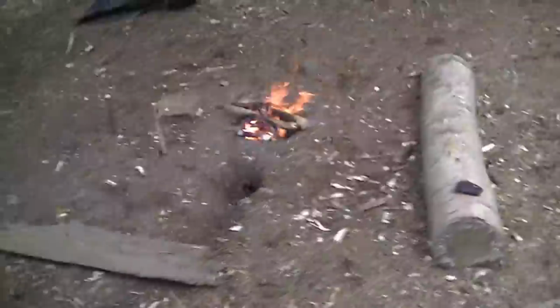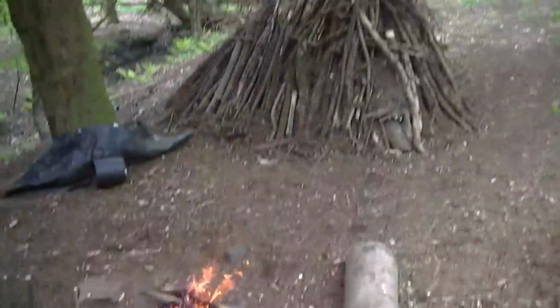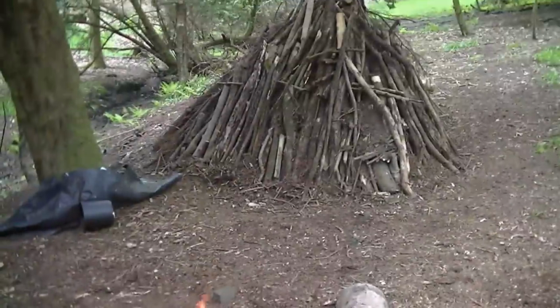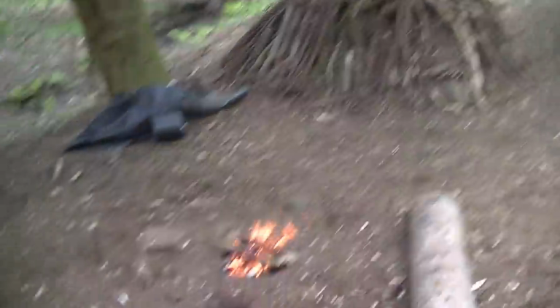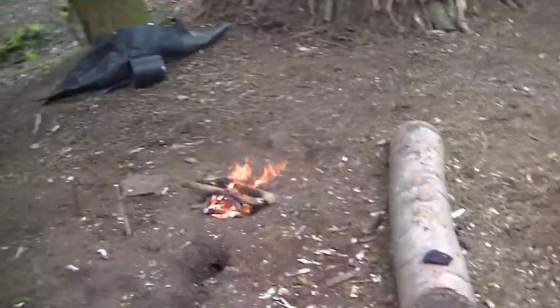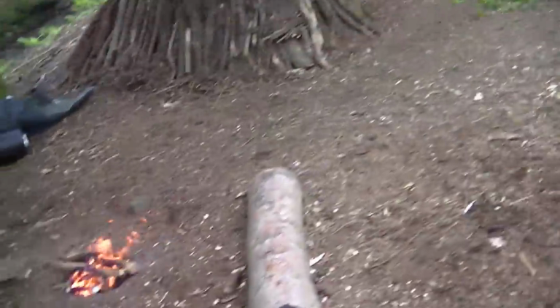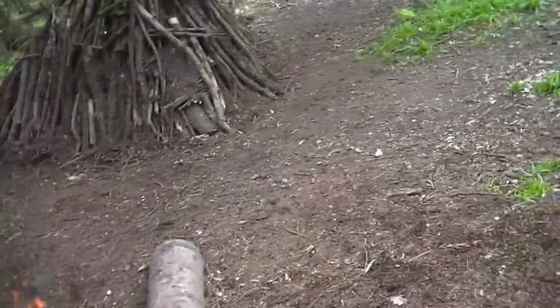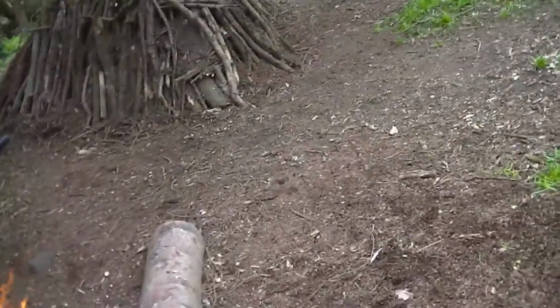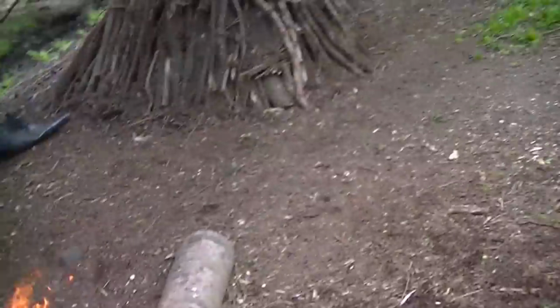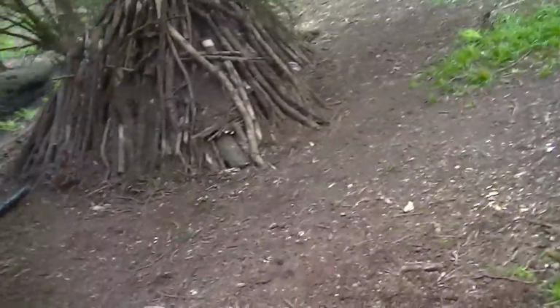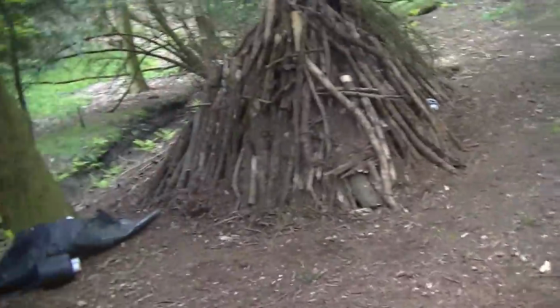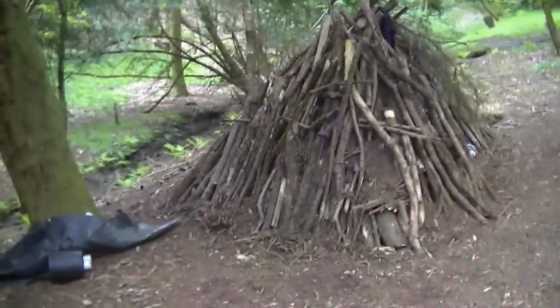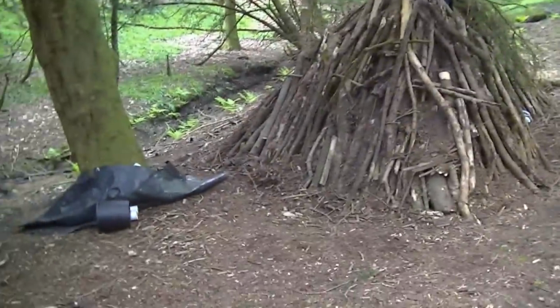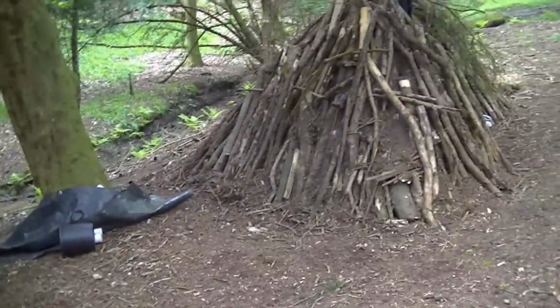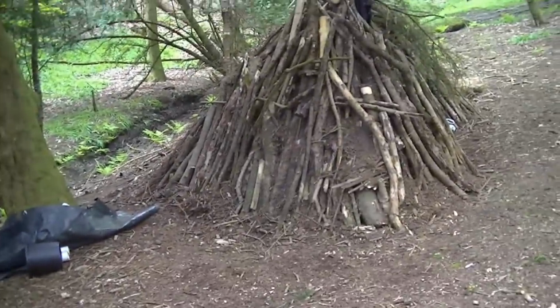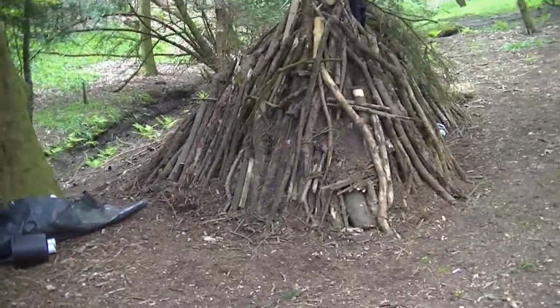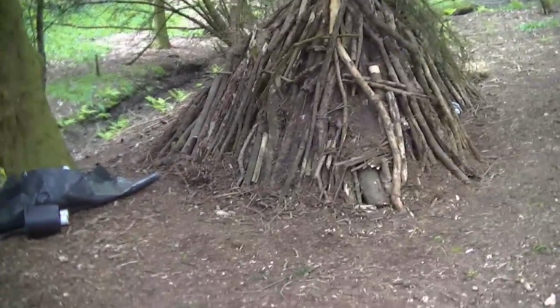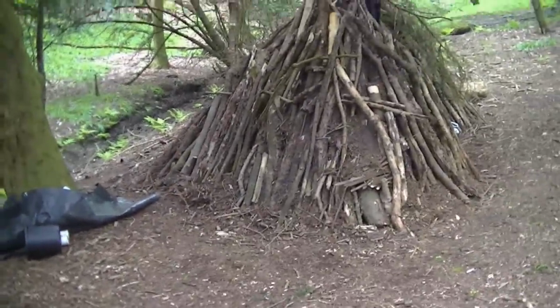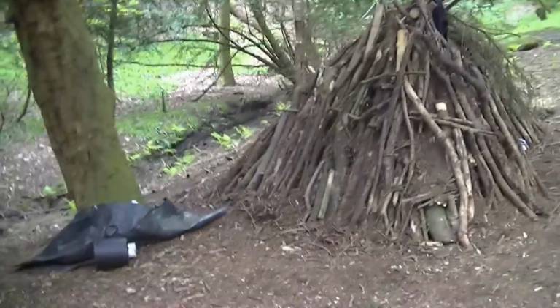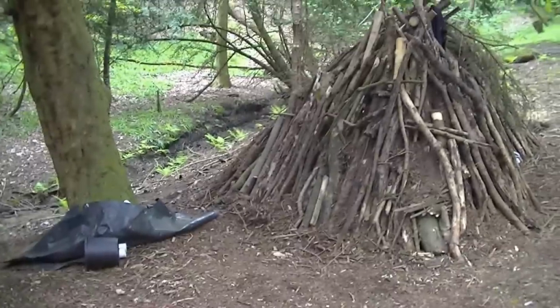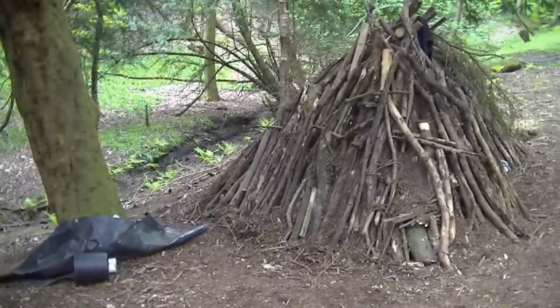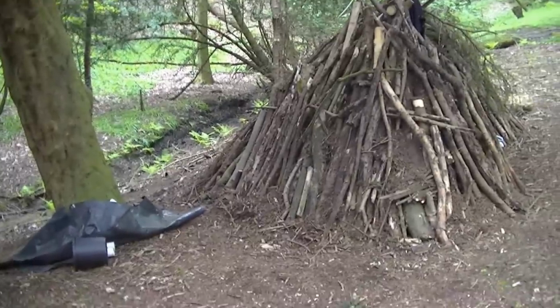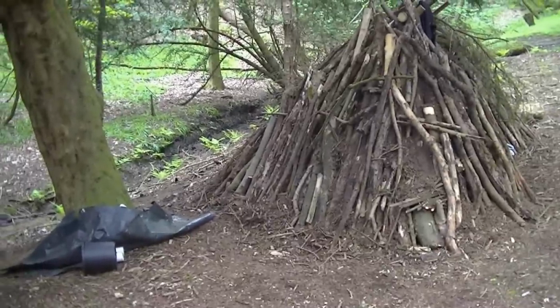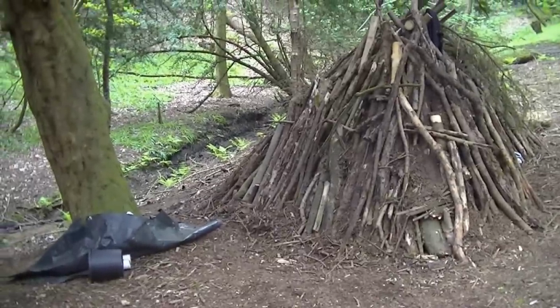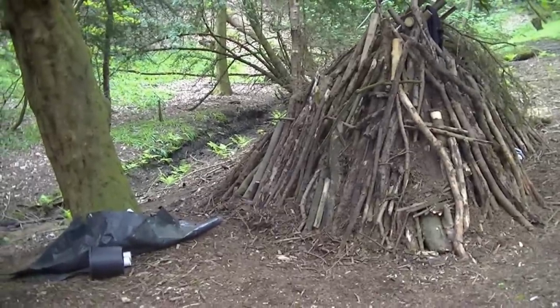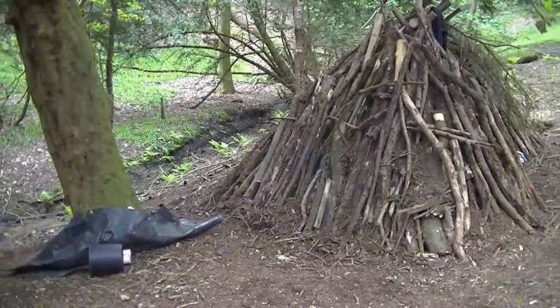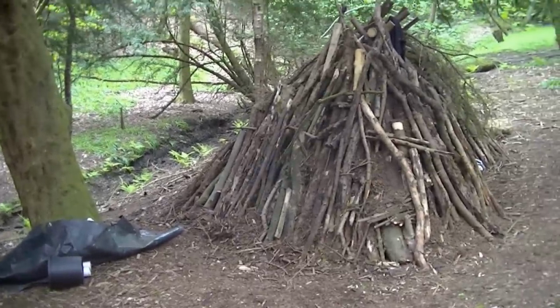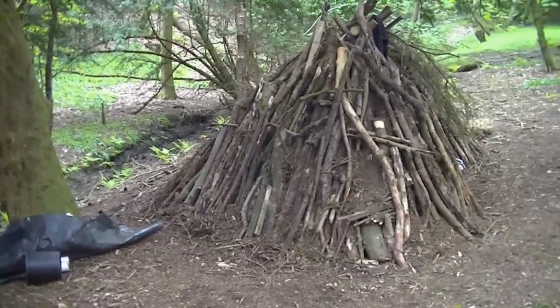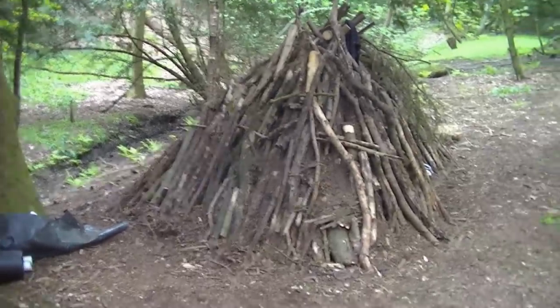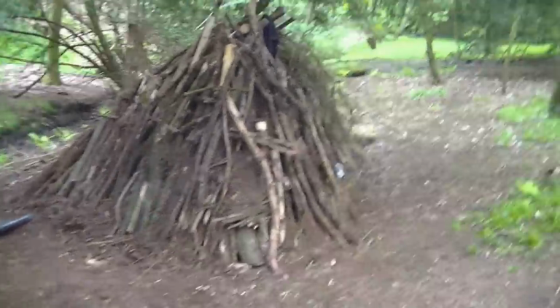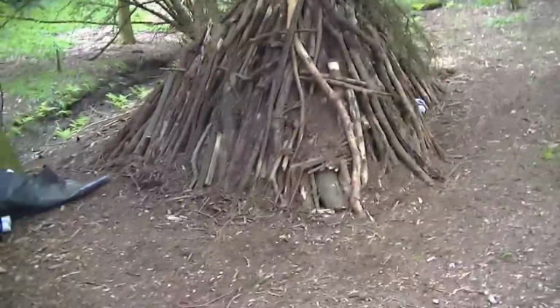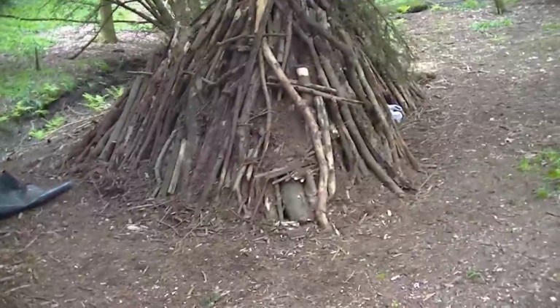So there's the shelter. We have done quite a bit of building and I haven't filmed it — I didn't have my camera when we did the last building session — but I'll show you what we've done anyway.